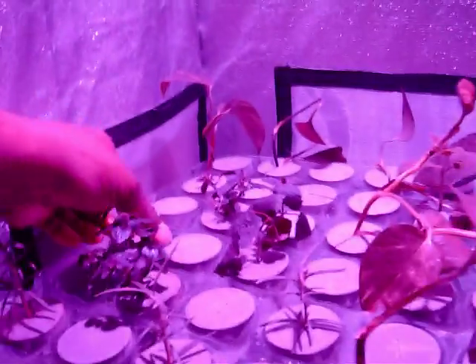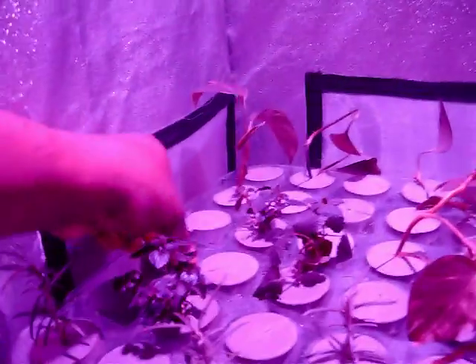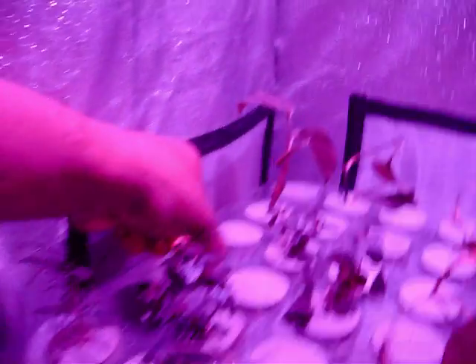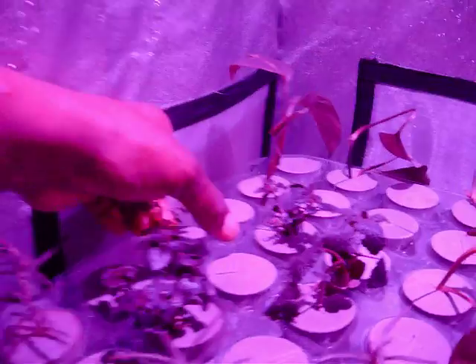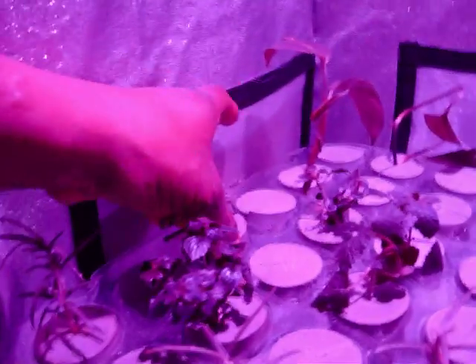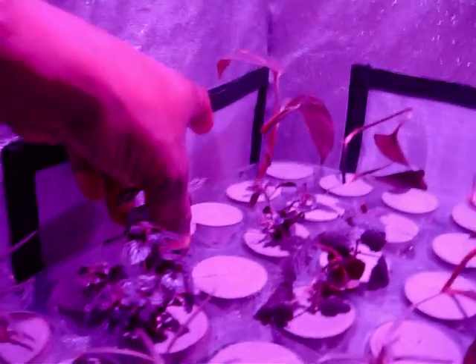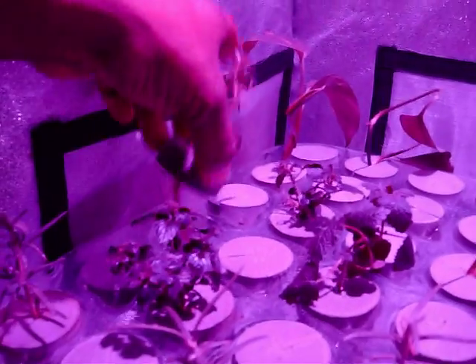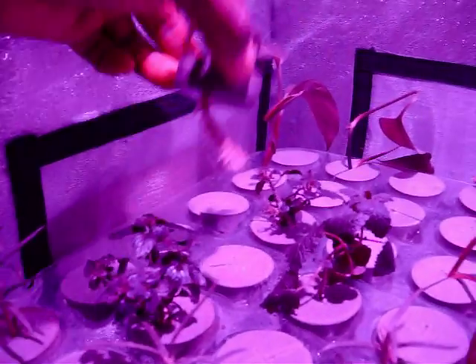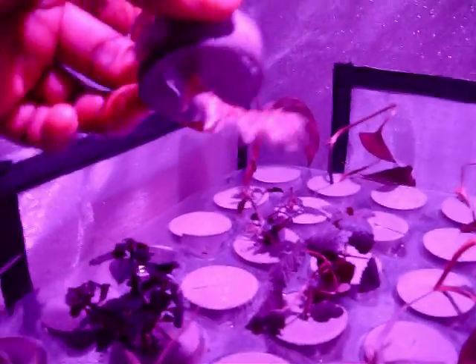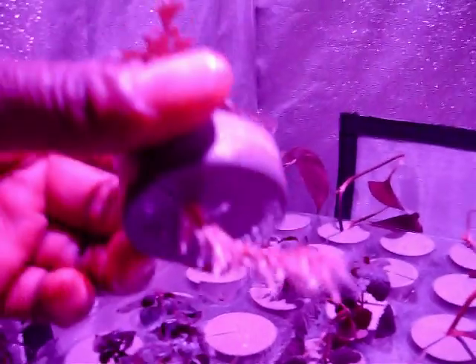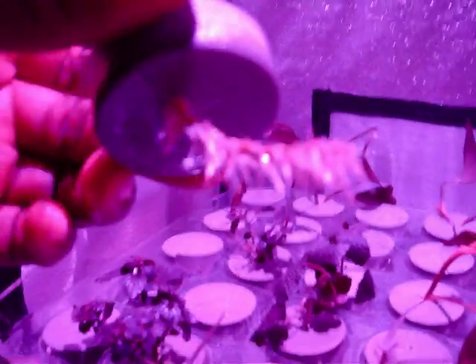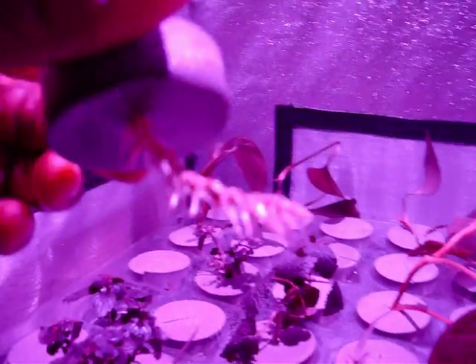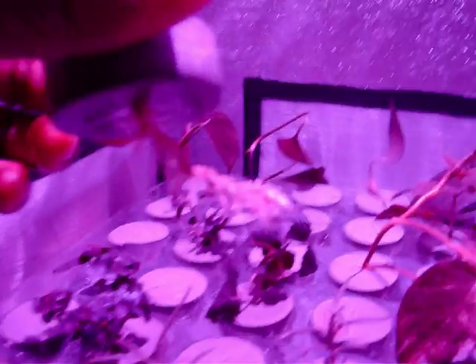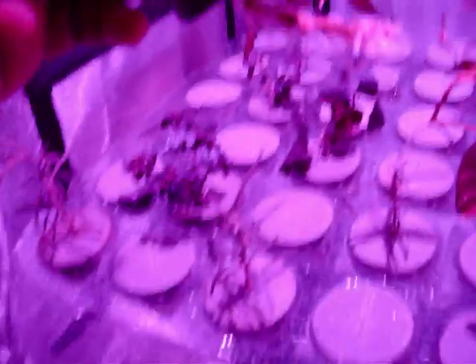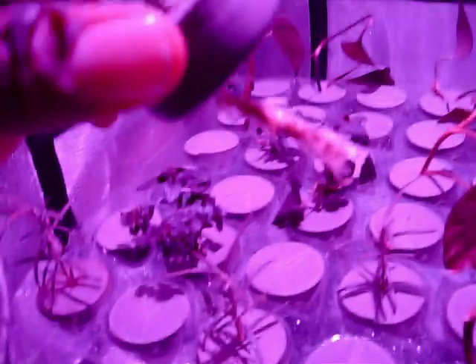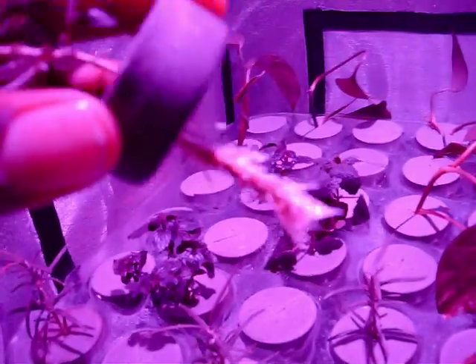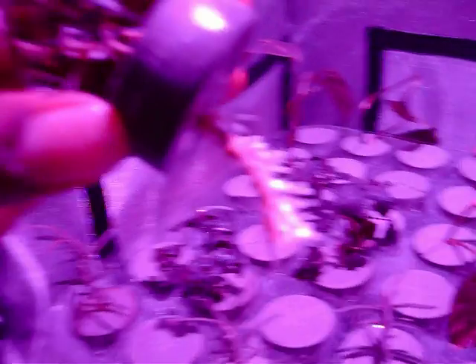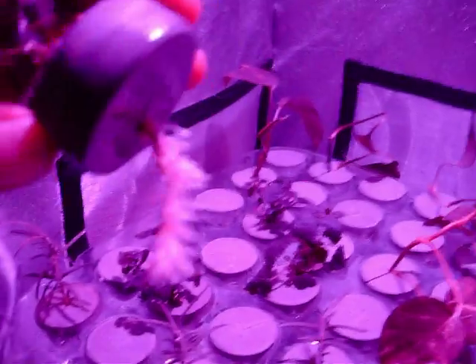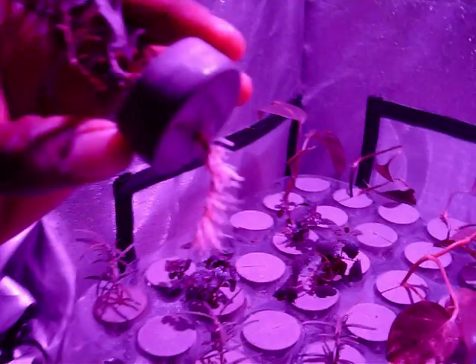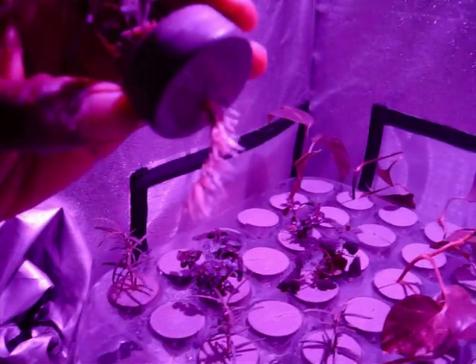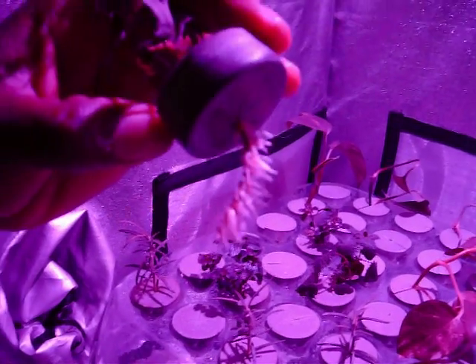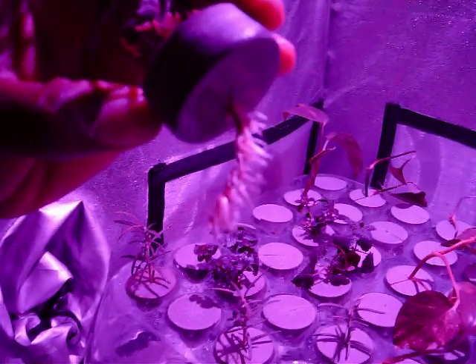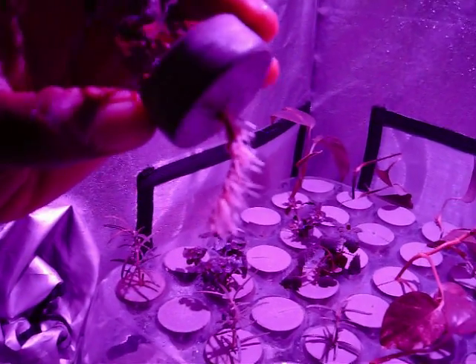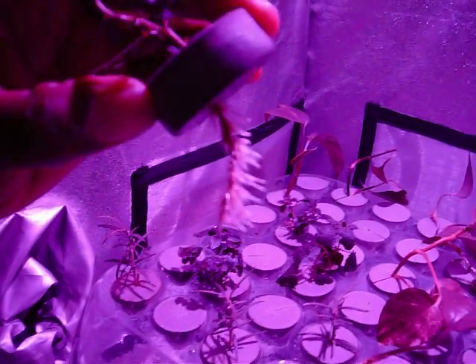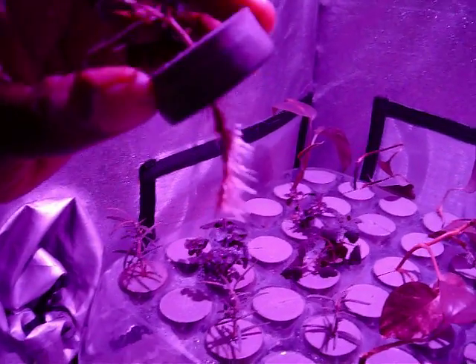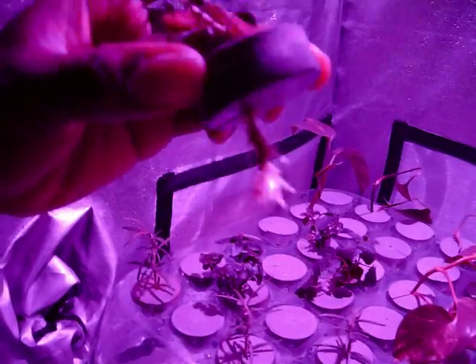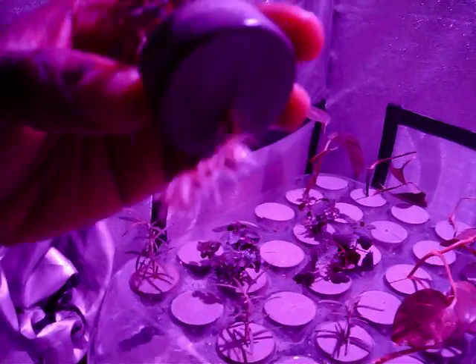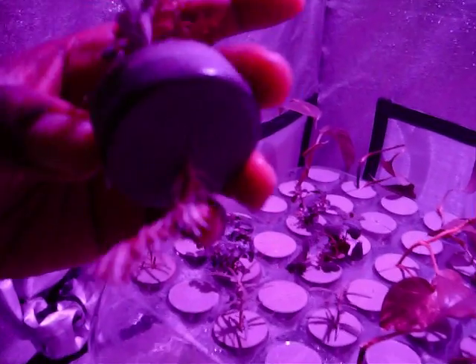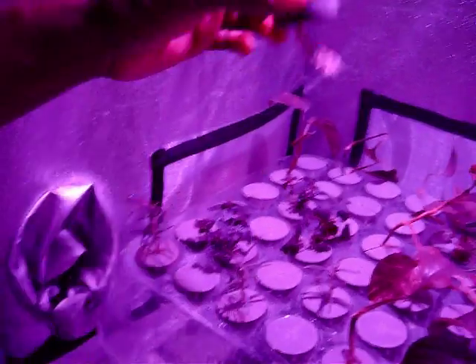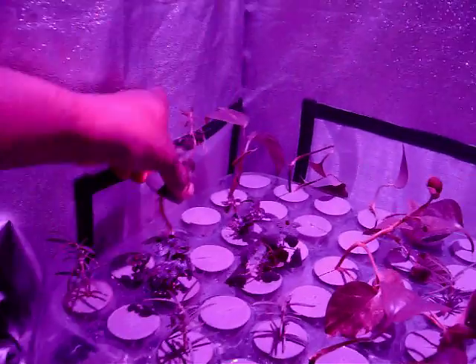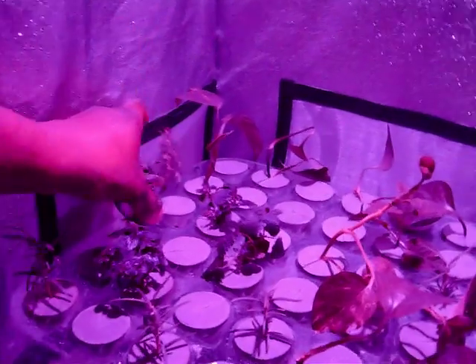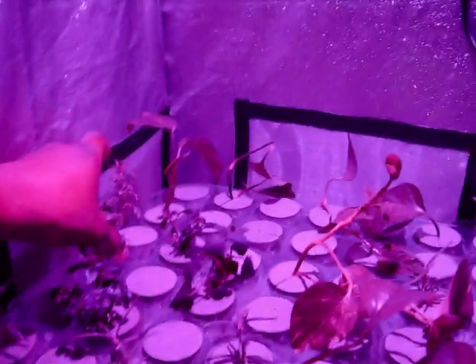Let's check our motherwort here and see what it's doing. Wow, check that out — all the way up and down the stem, almost looks like a caterpillar or something. That's pretty interesting — very nice root growth, very white roots. We were worried about that with the clear display.